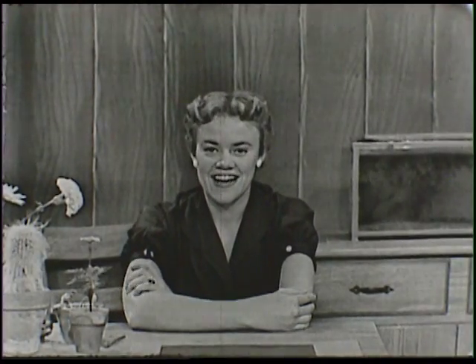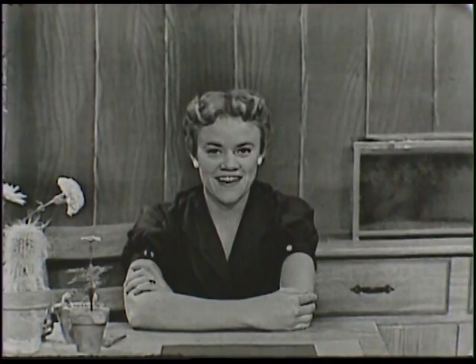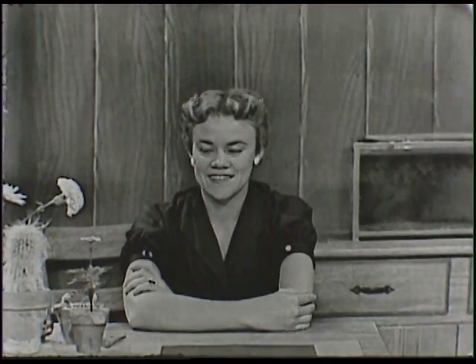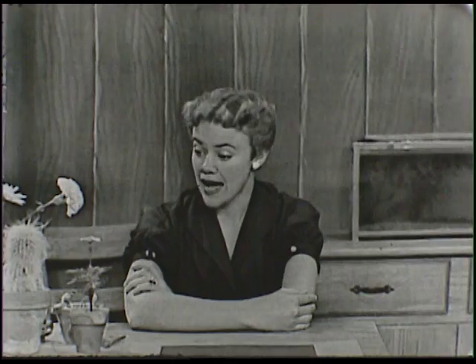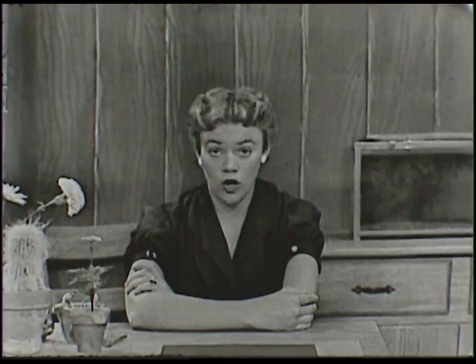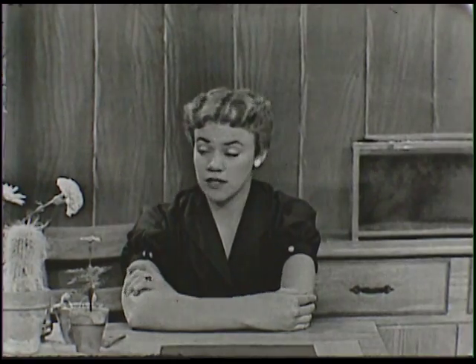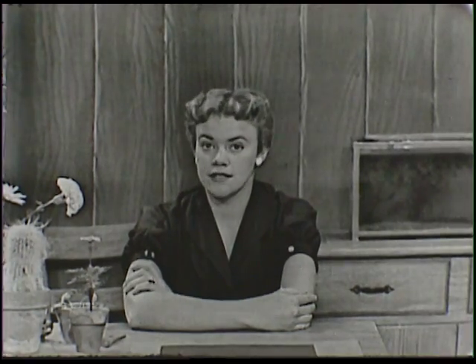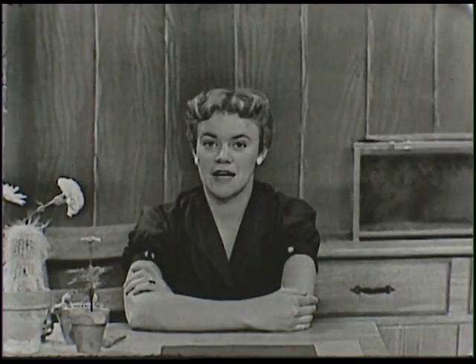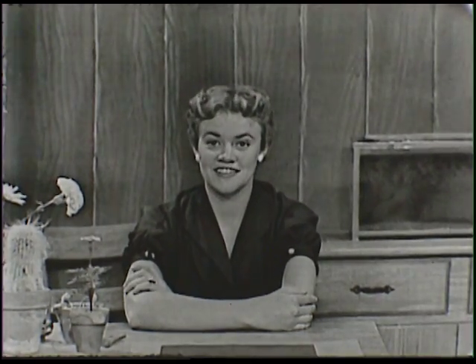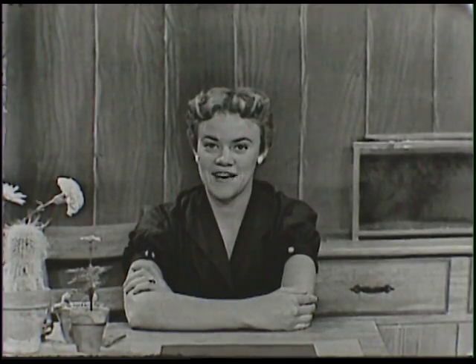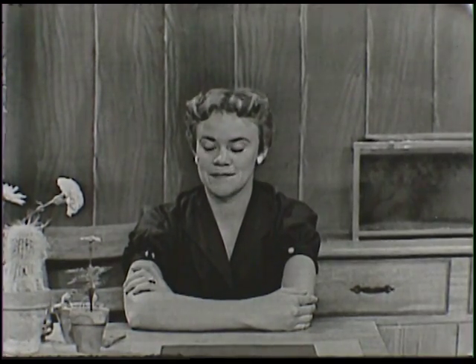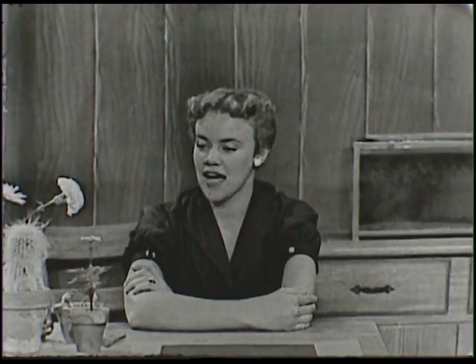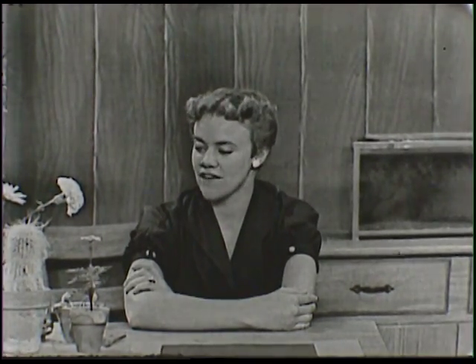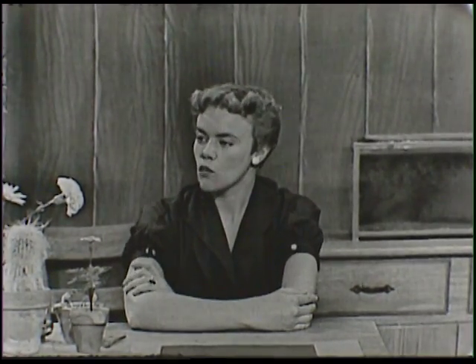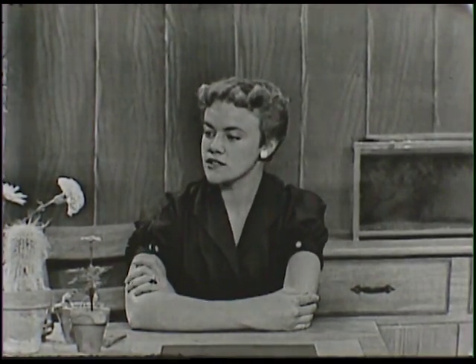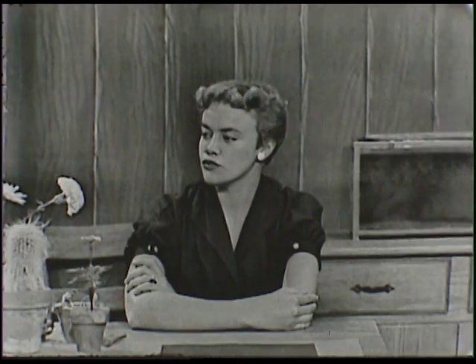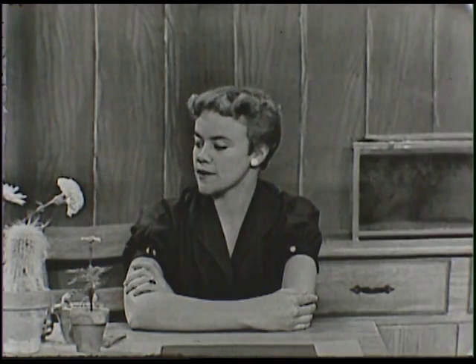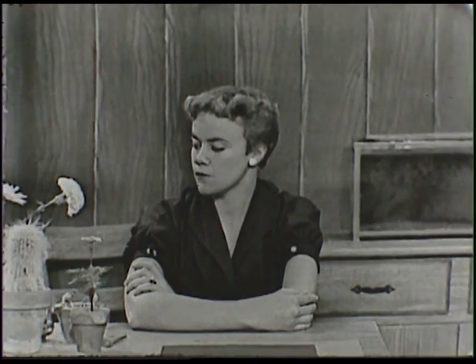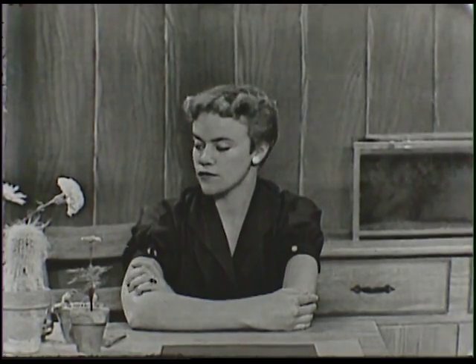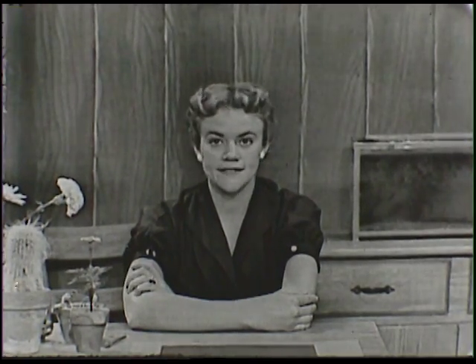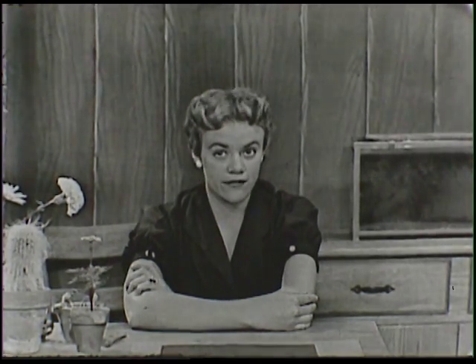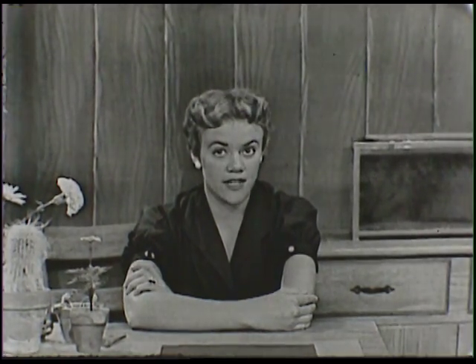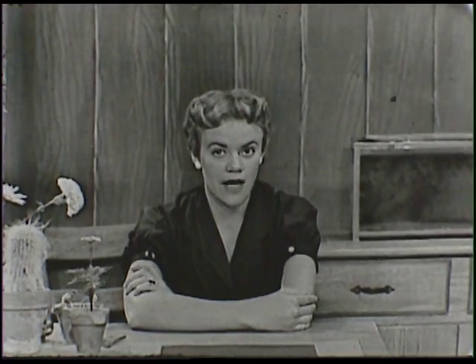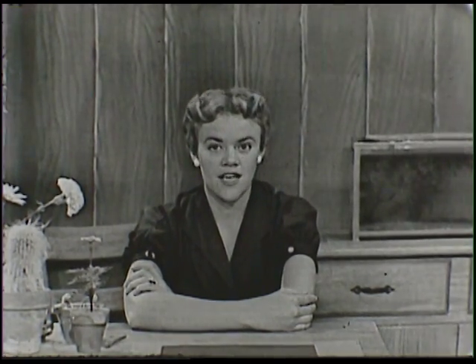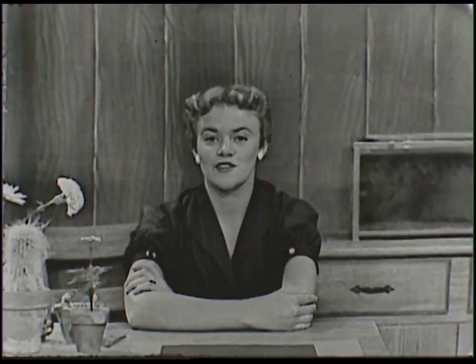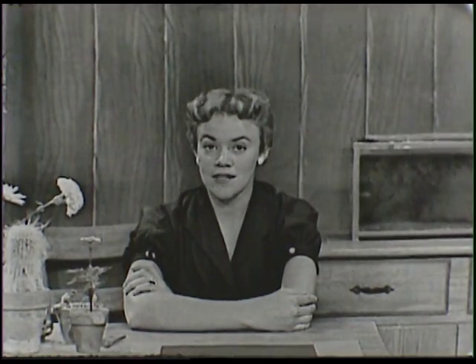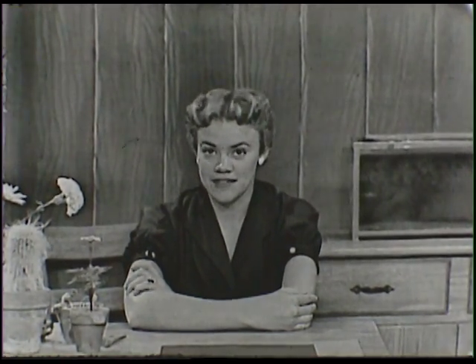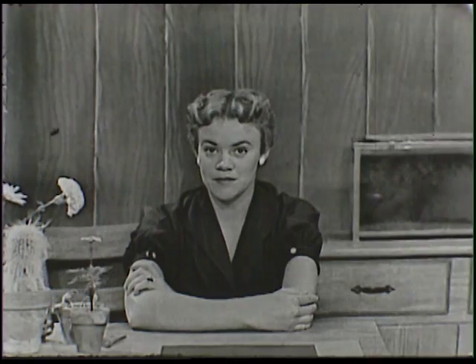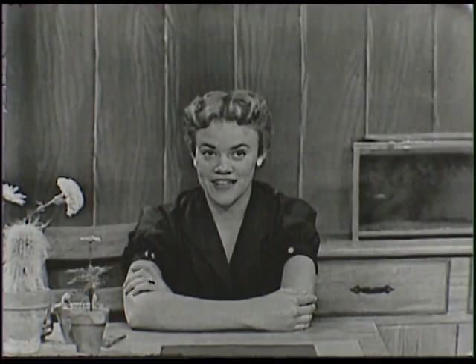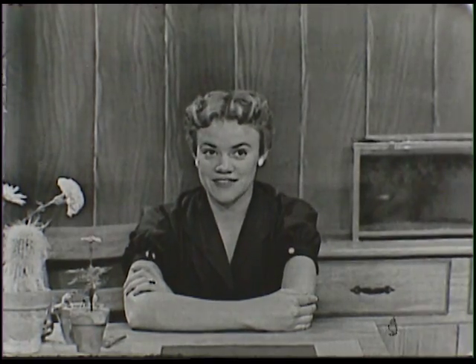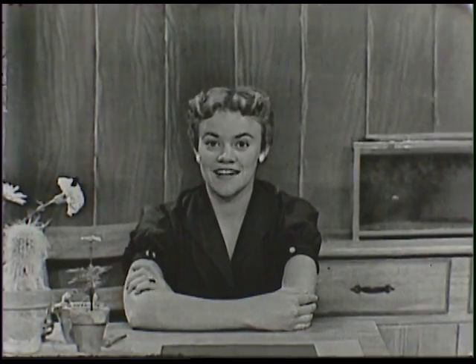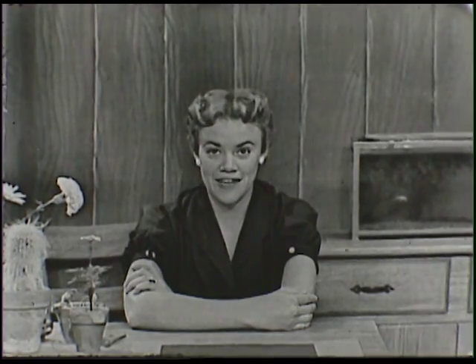Hi there. I have almost a garden here on my desk today, haven't I? I just have one, two, three, four, five, six different kinds of flowers. You know what? That's what we're going to be talking about today: flowers.